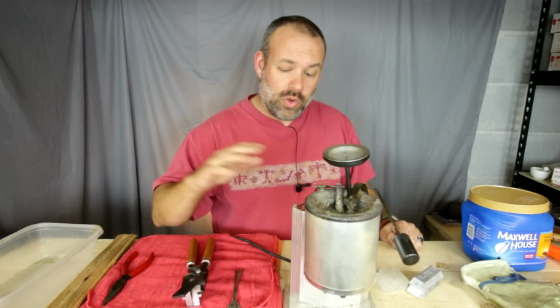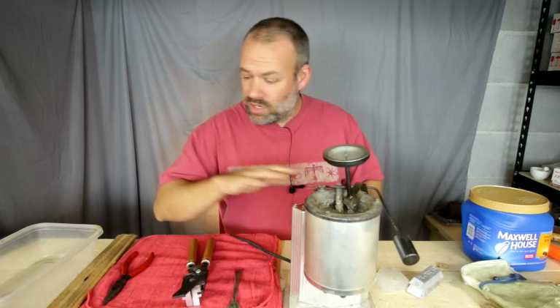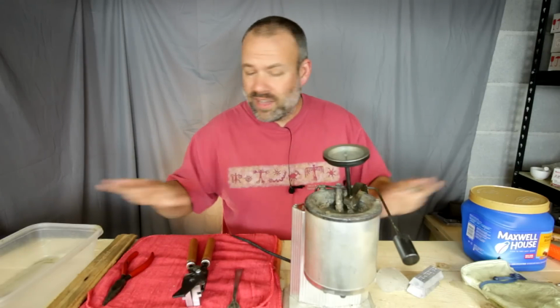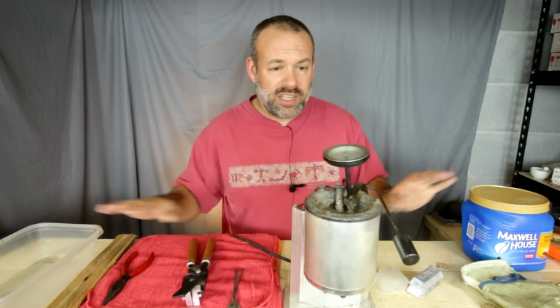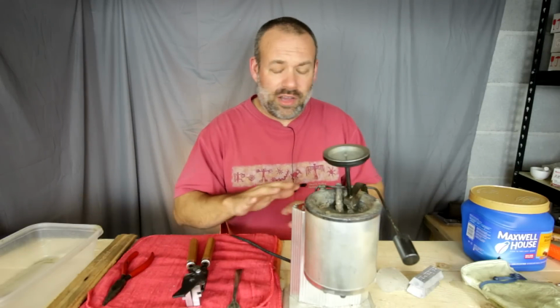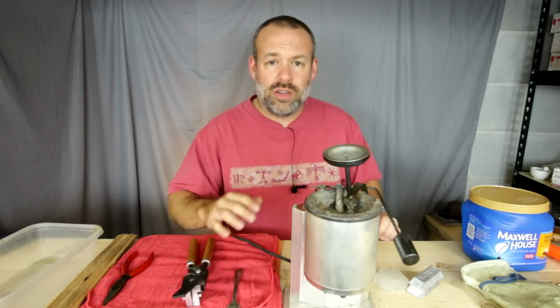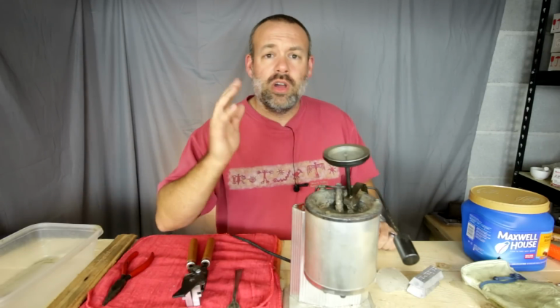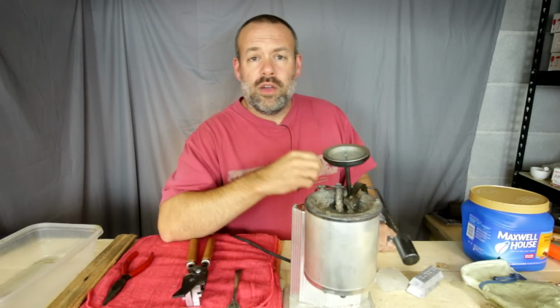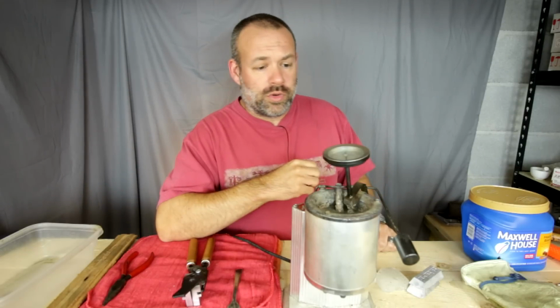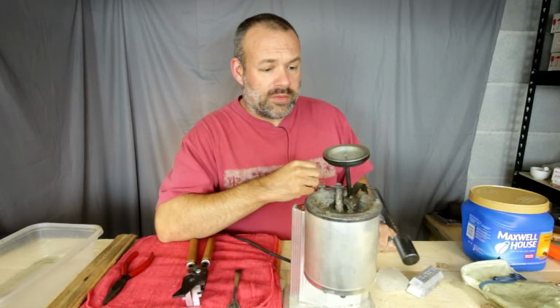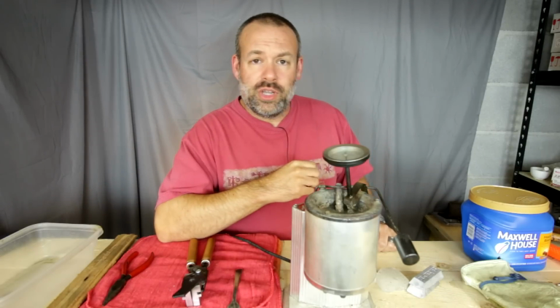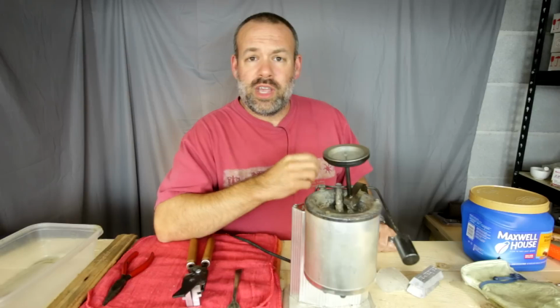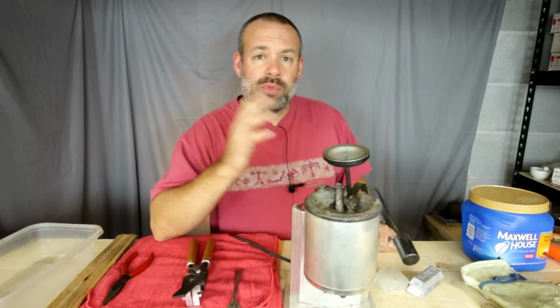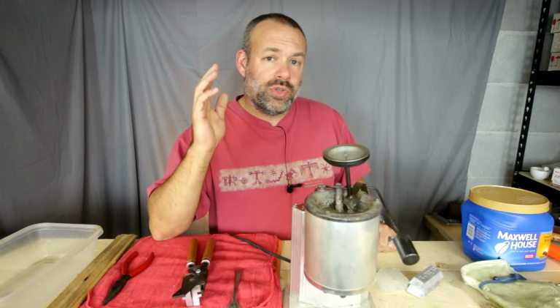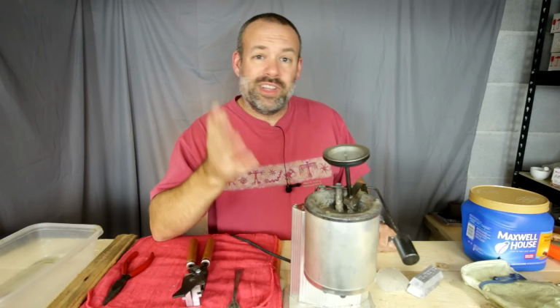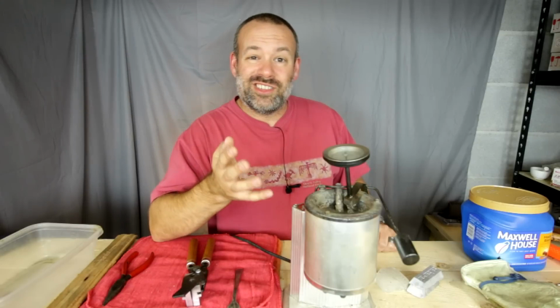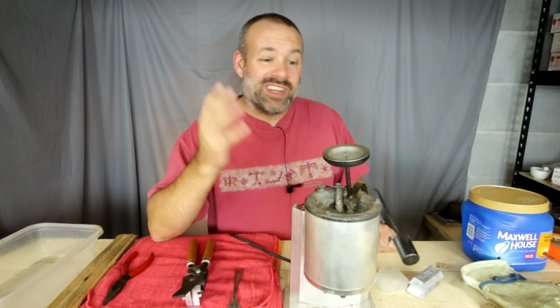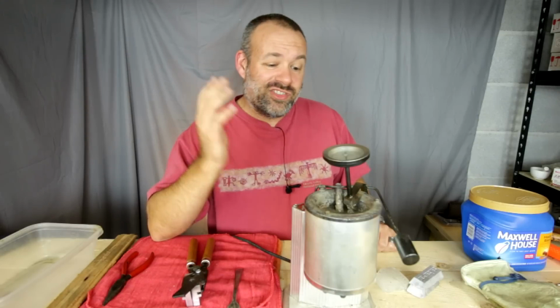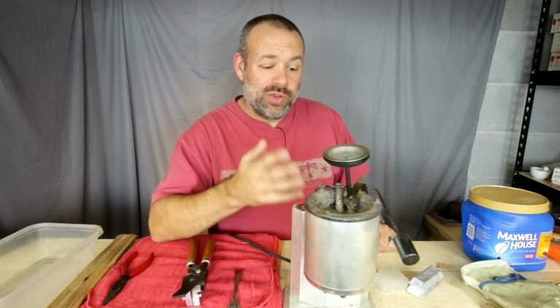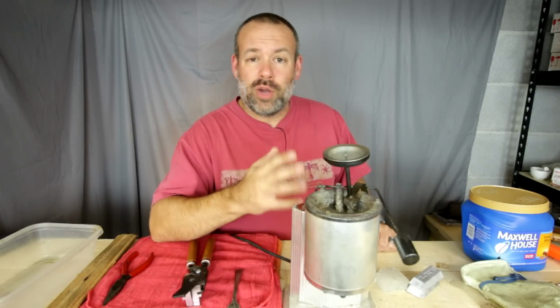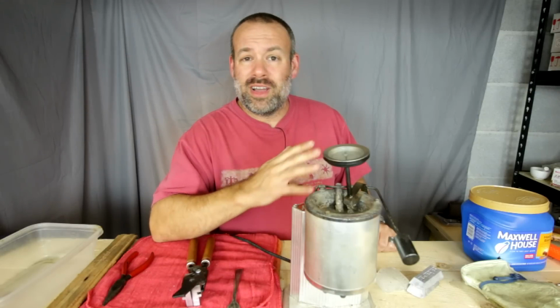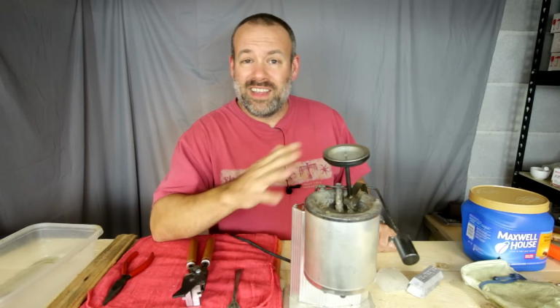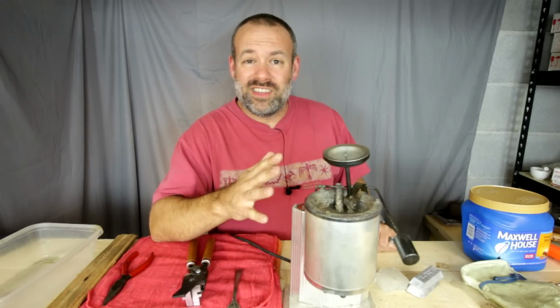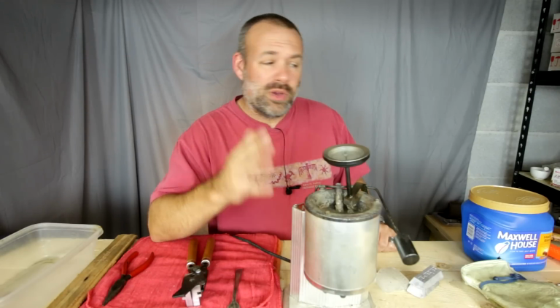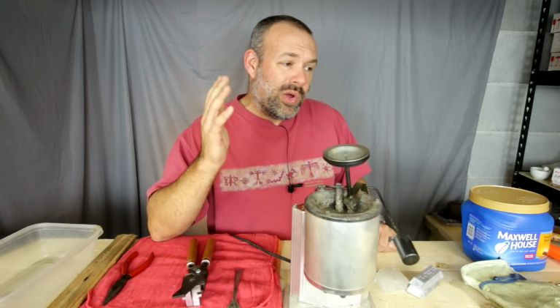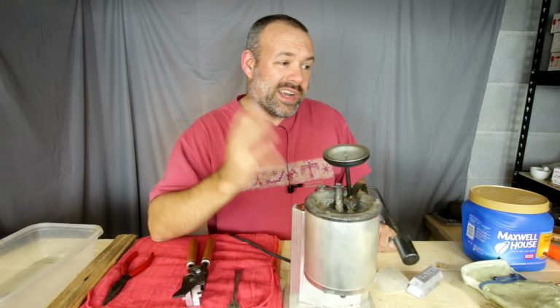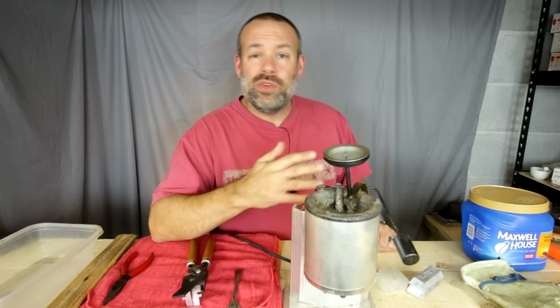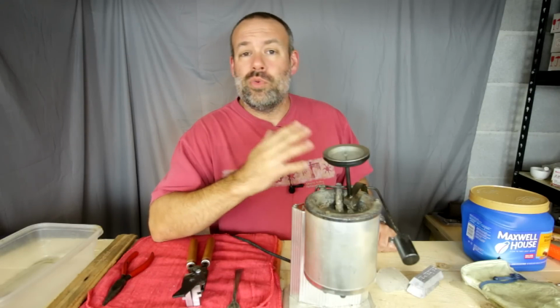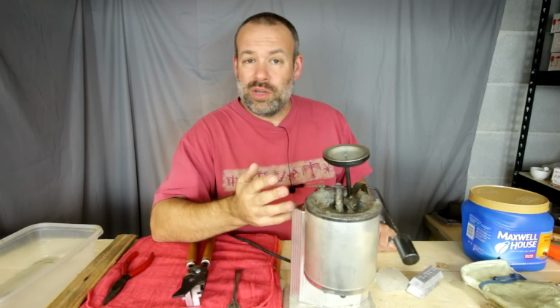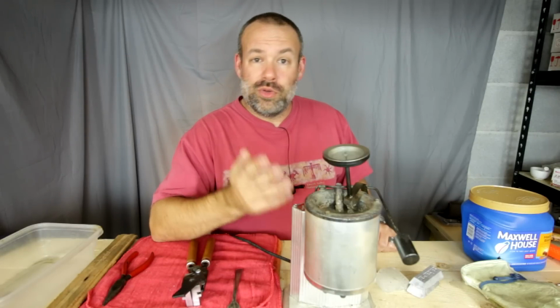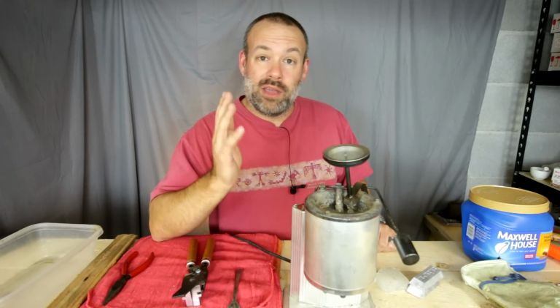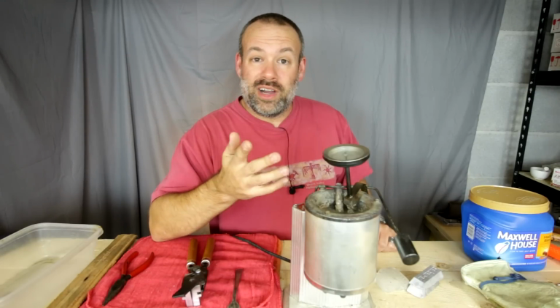So I've got all my casting setup out here for use, and I'm going to bring you guys along and show you the ropes of my casting setup — what I do, what I don't do, and why.